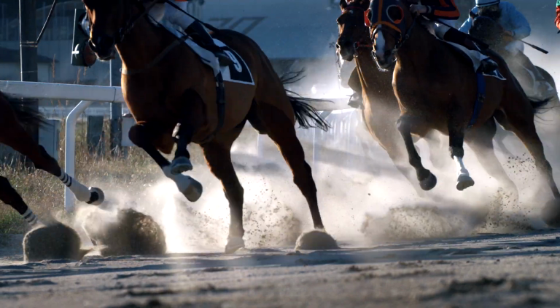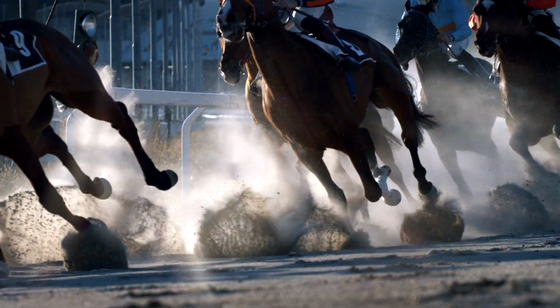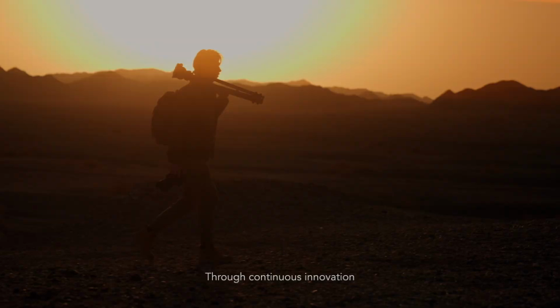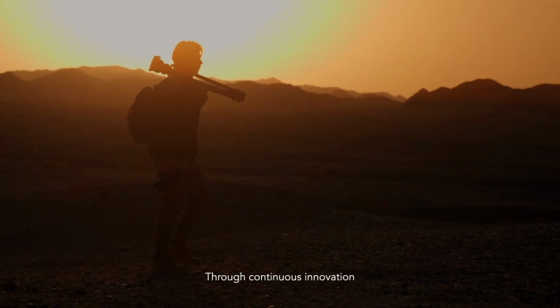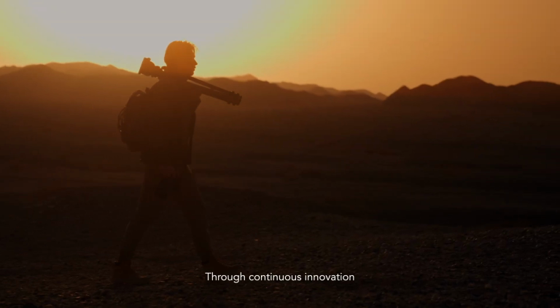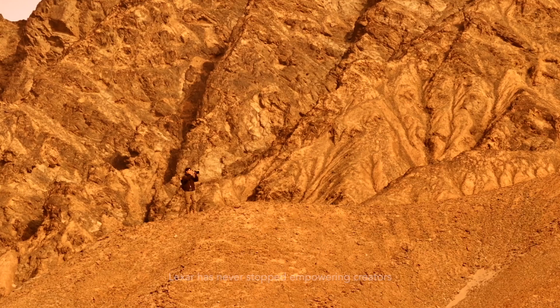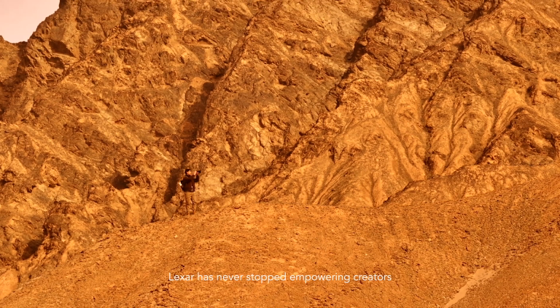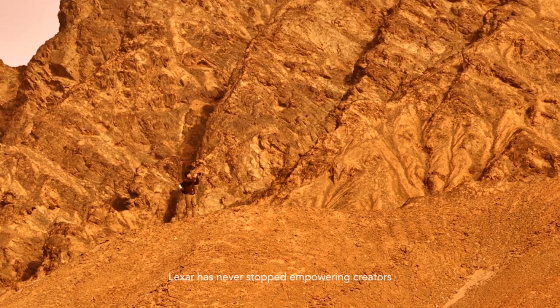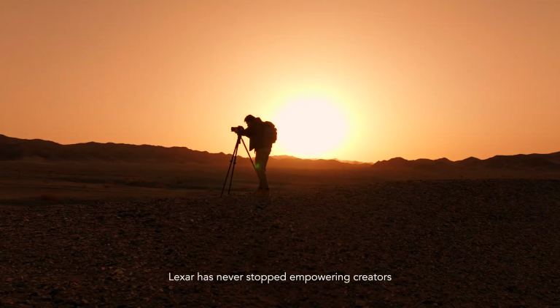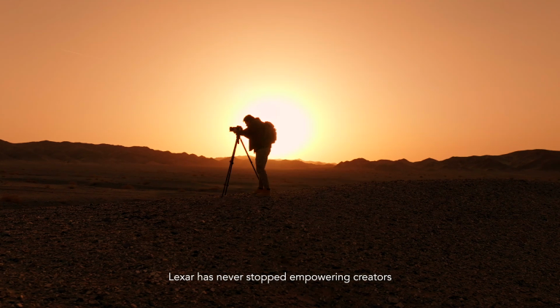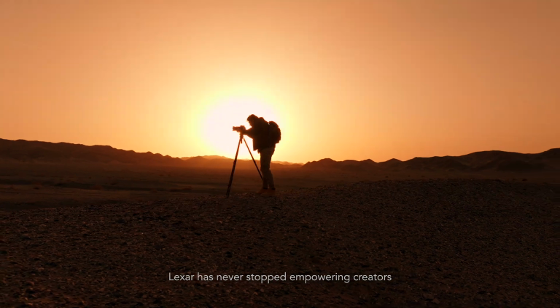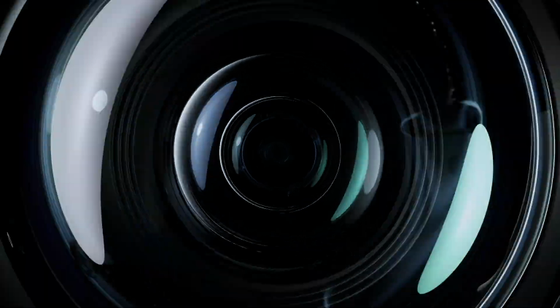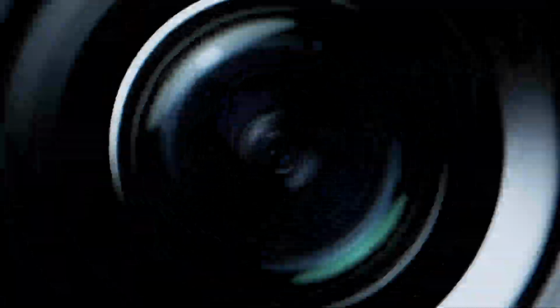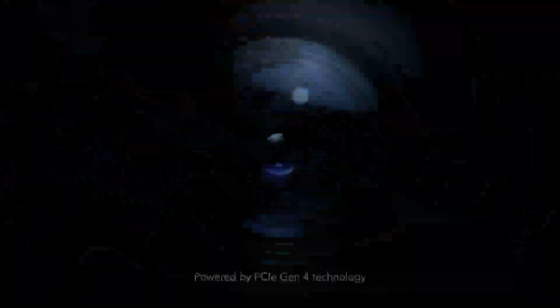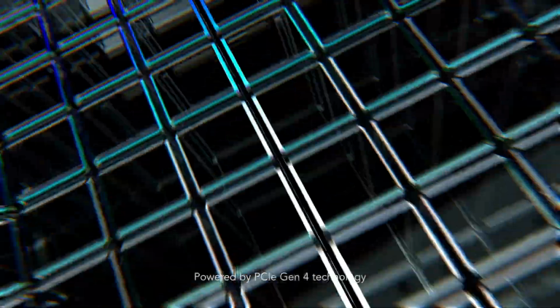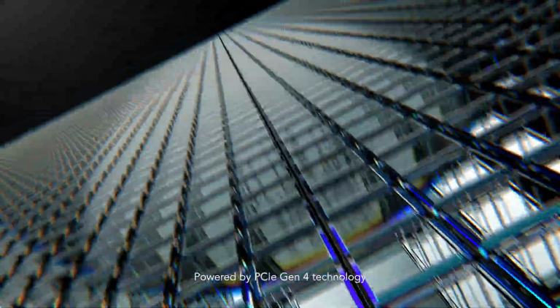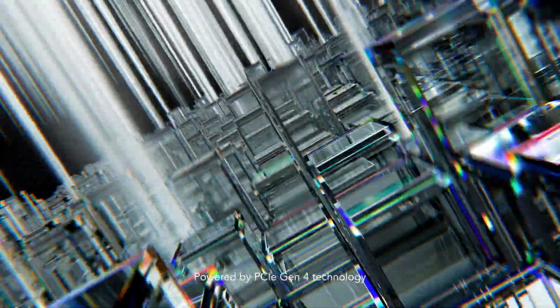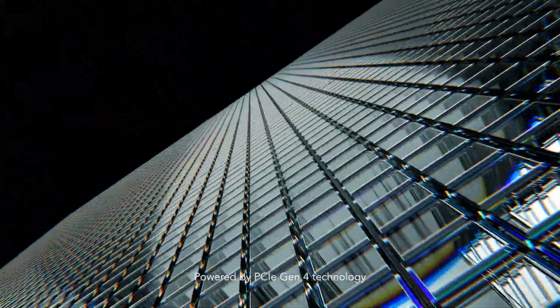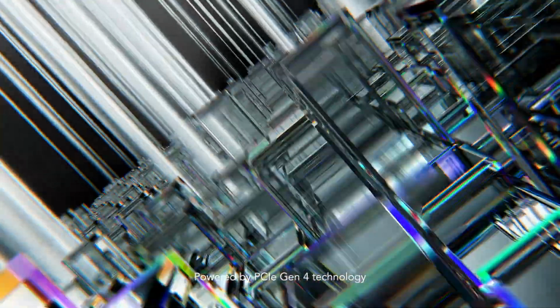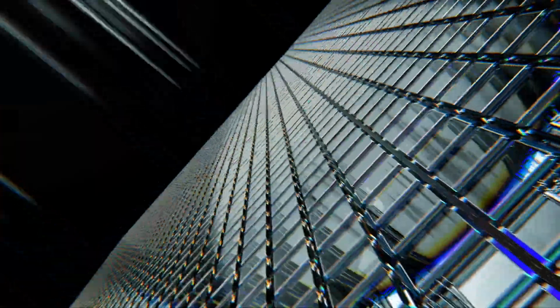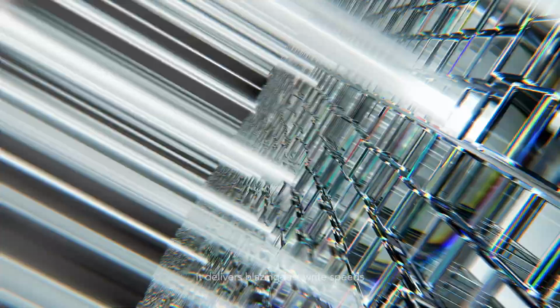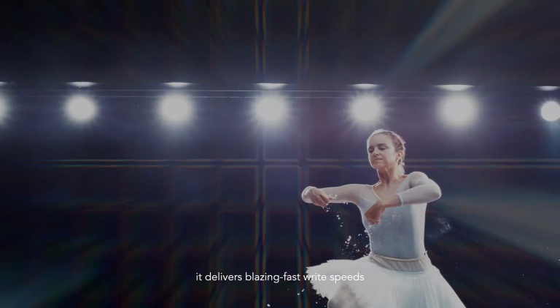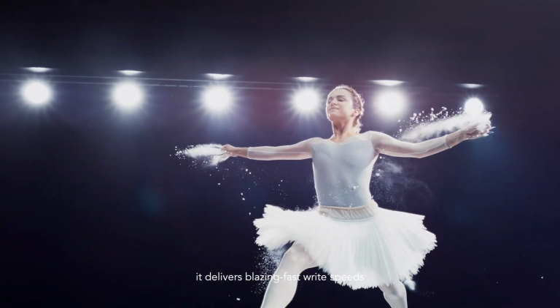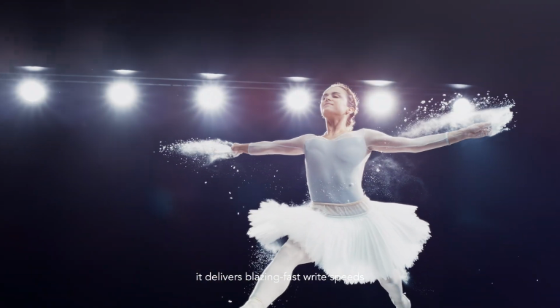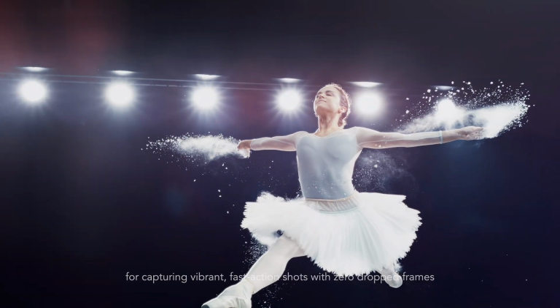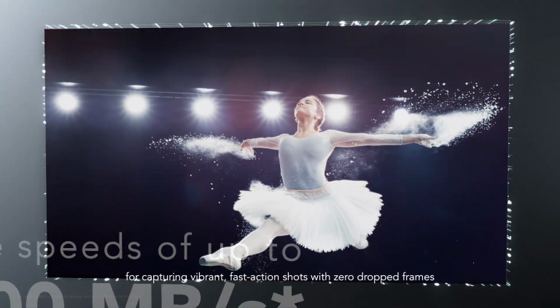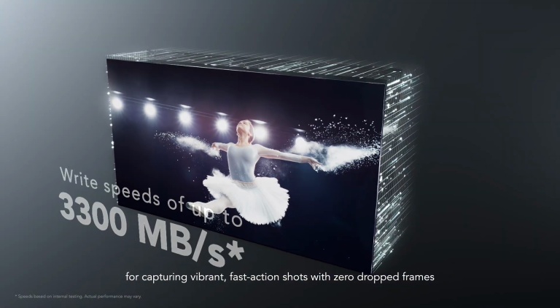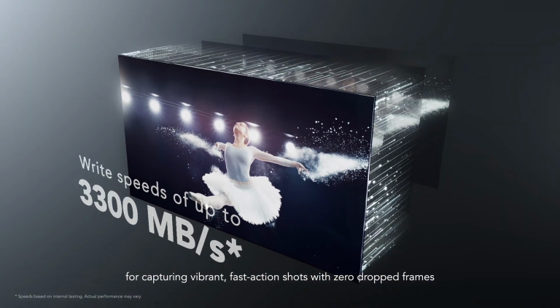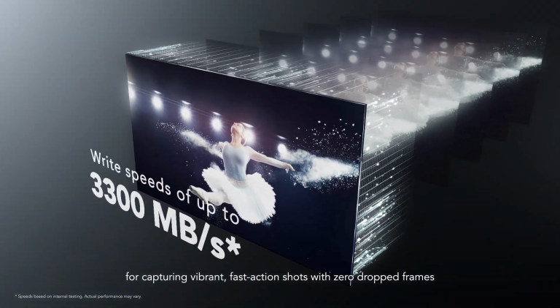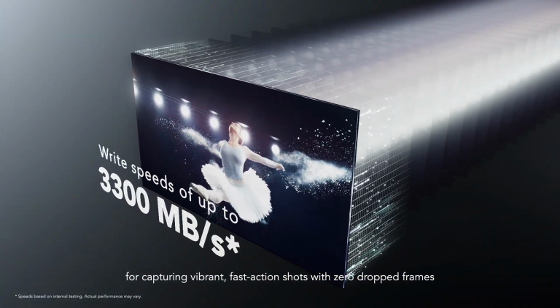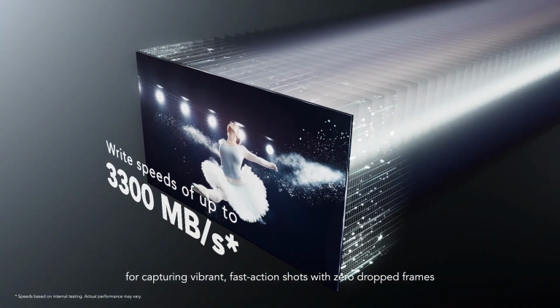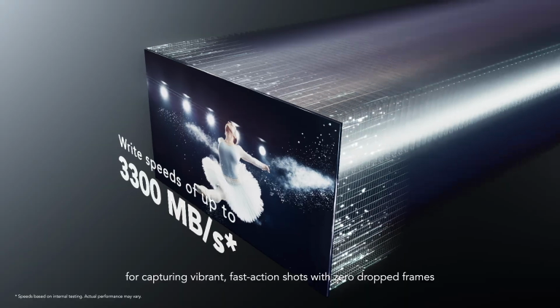Through continuous innovation, Lexar has never stopped empowering creators. Powered by PCIe Gen 4 technology, it delivers blazing fast write speeds for capturing vibrant fast action shots with zero dropped frames.